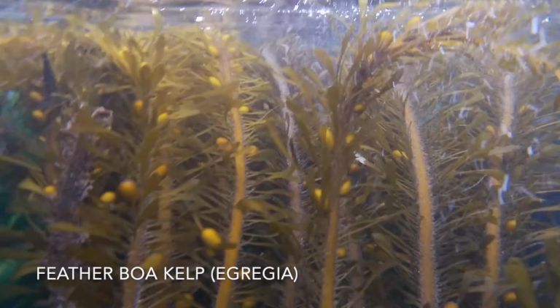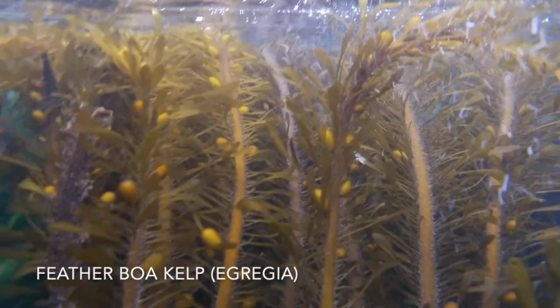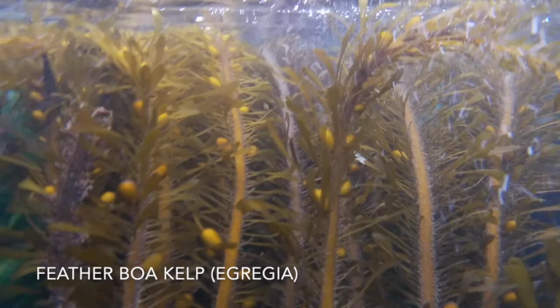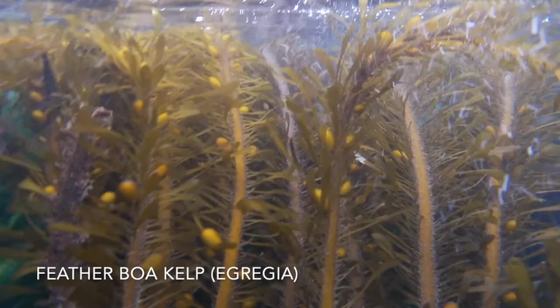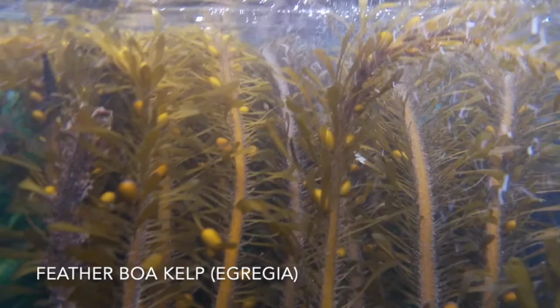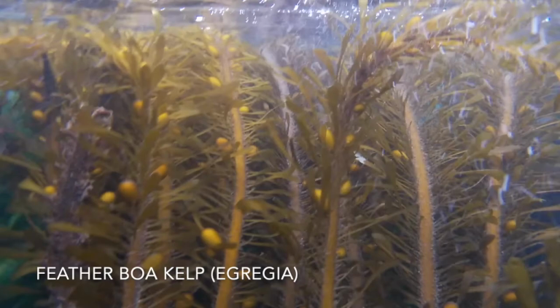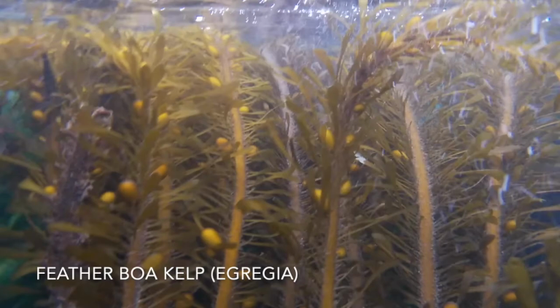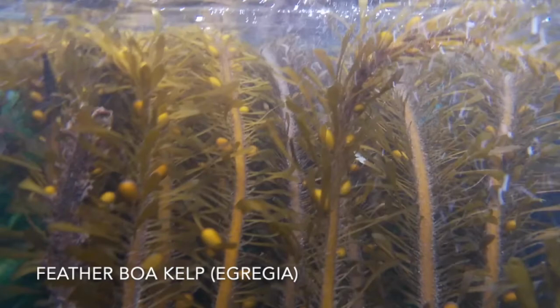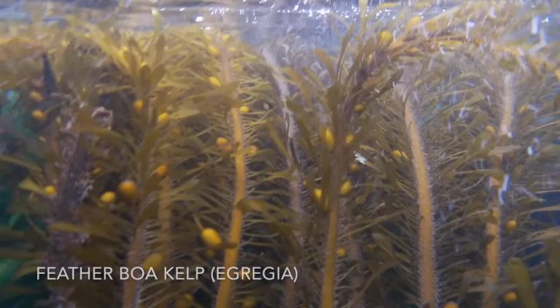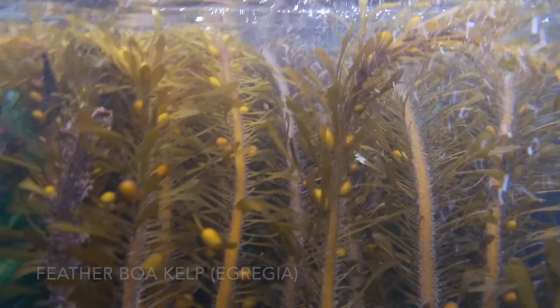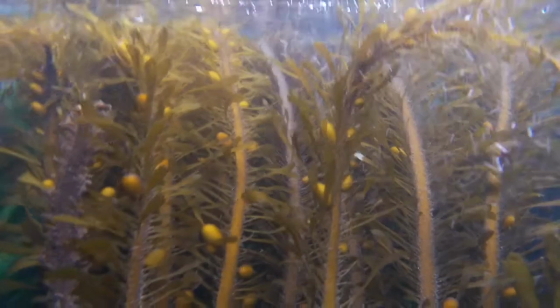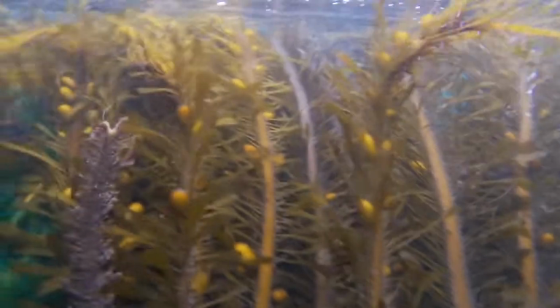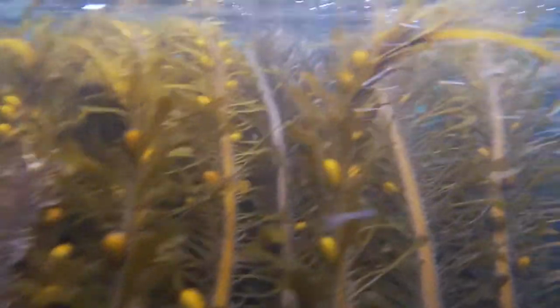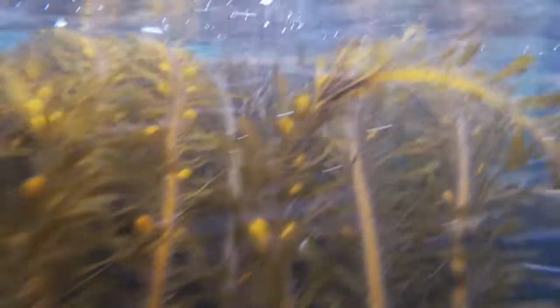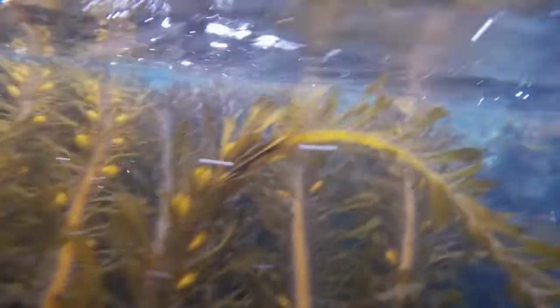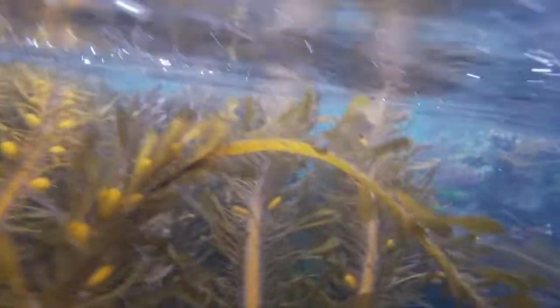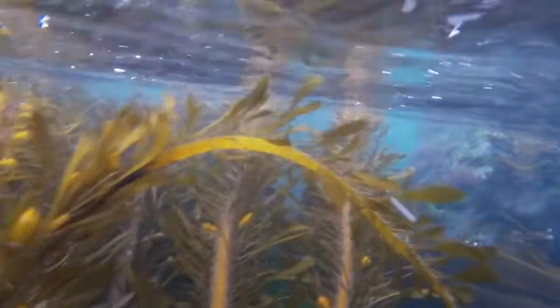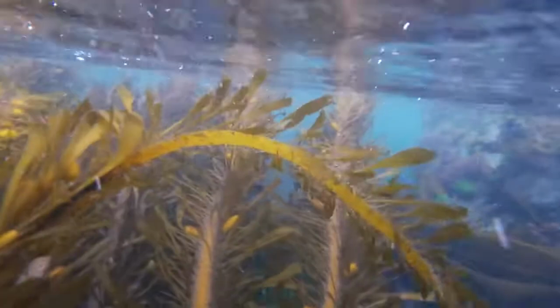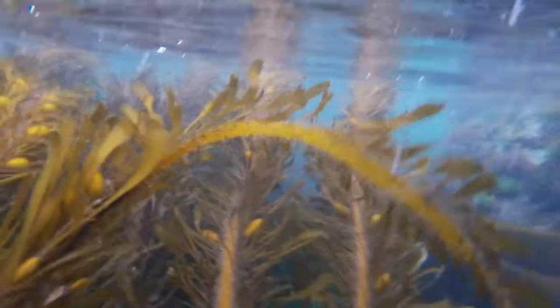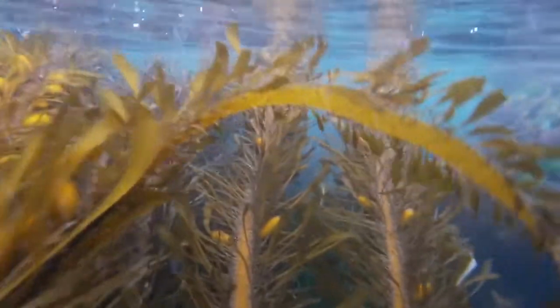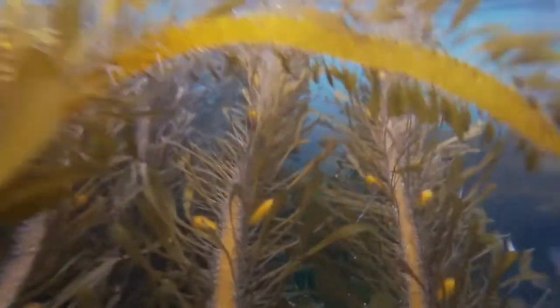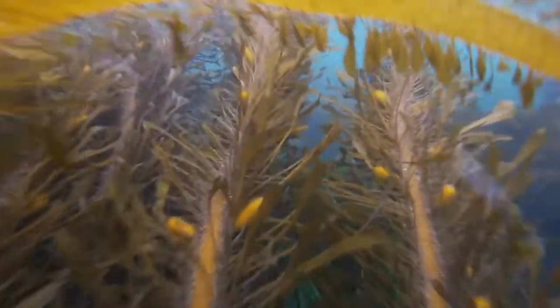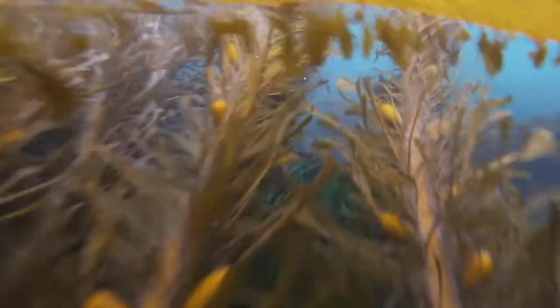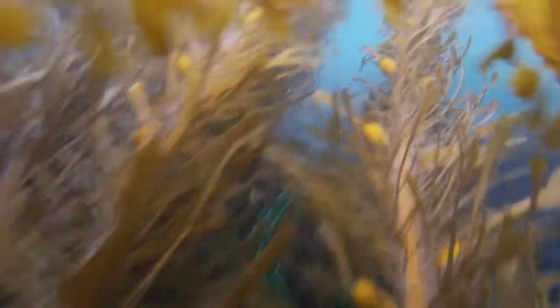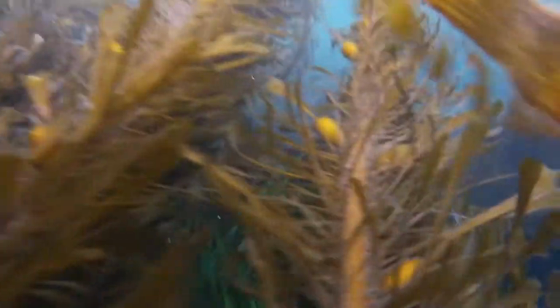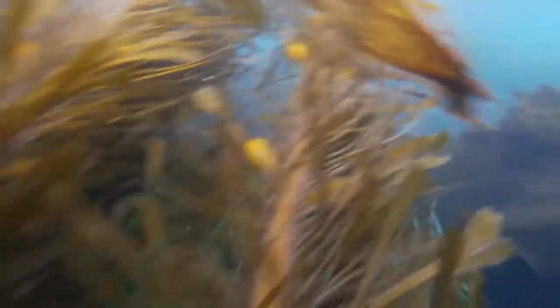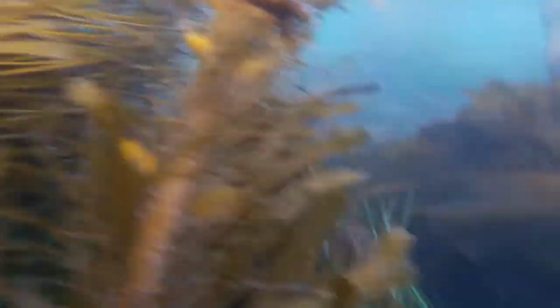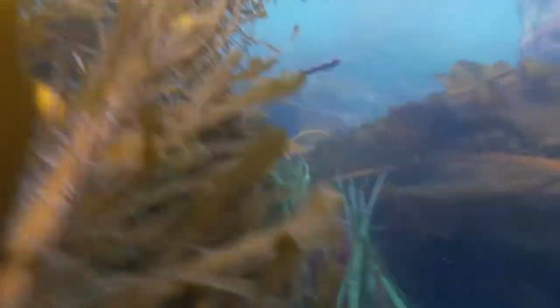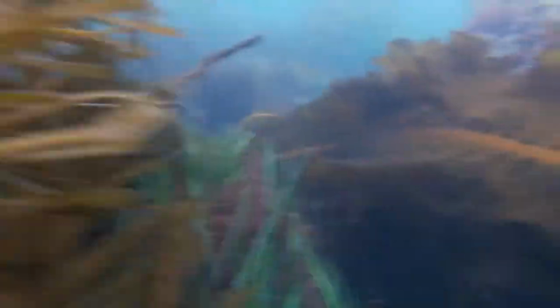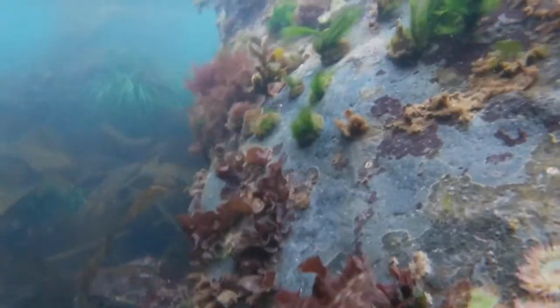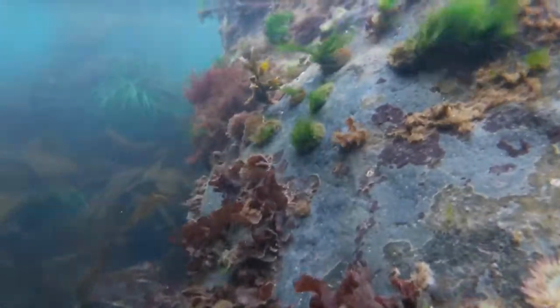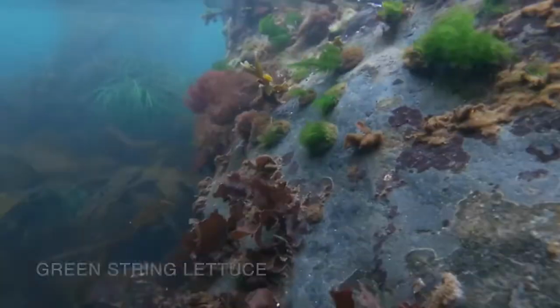Look at this feather boa kelp — it literally looks like a feather boa wrapped around your neck. Those little bulbs on them are their floats that help it stay near the surface.